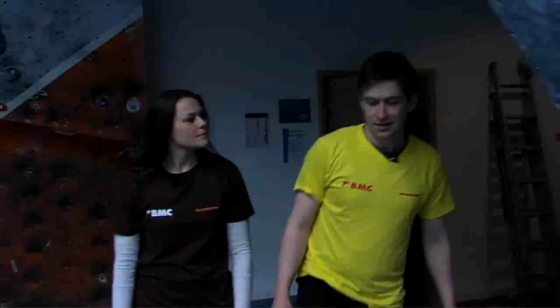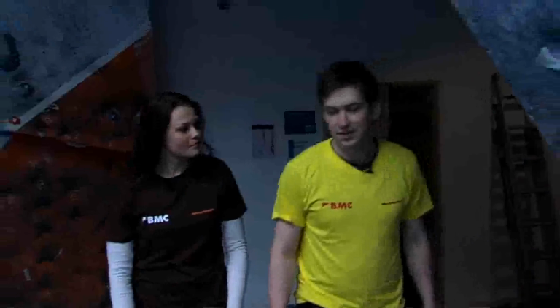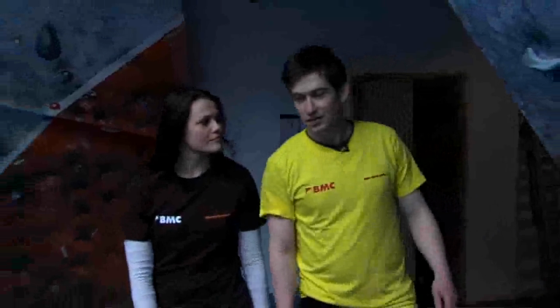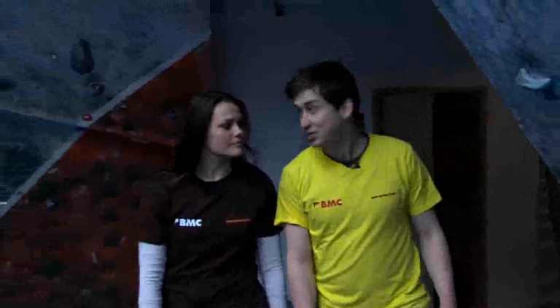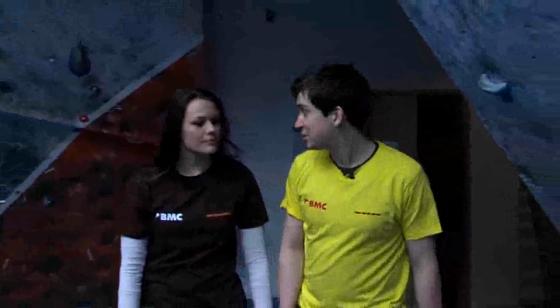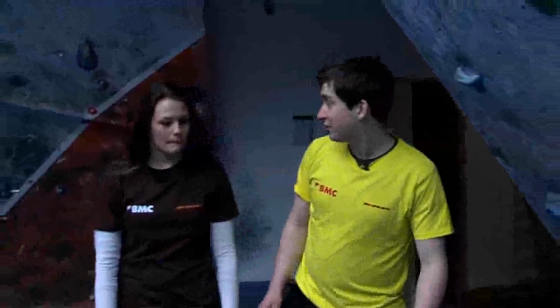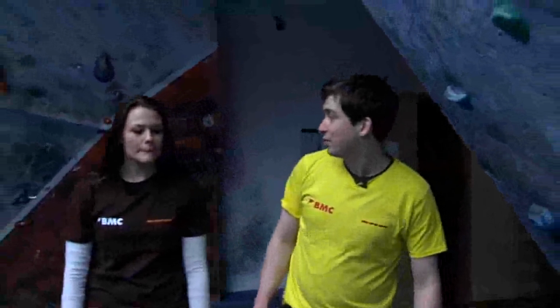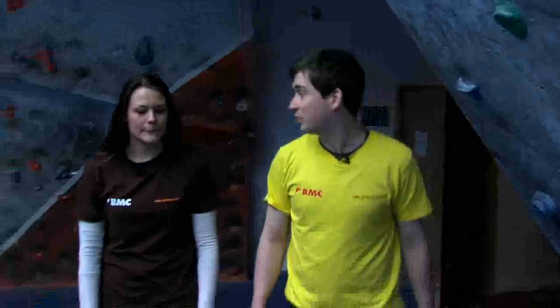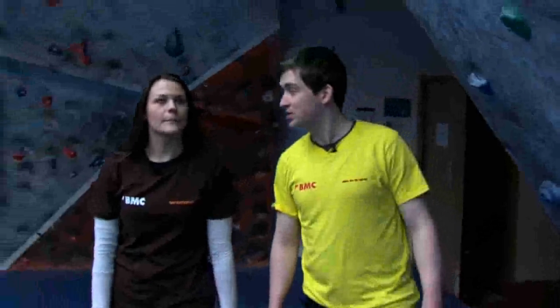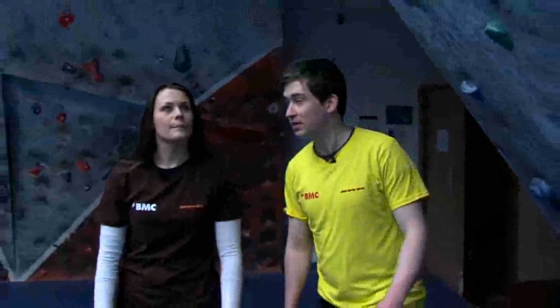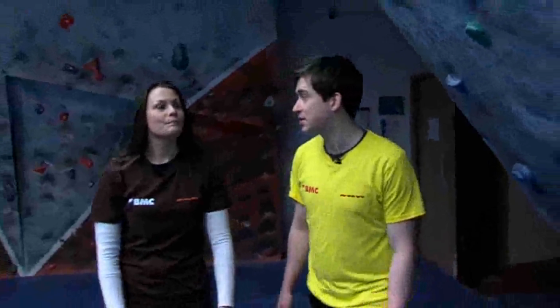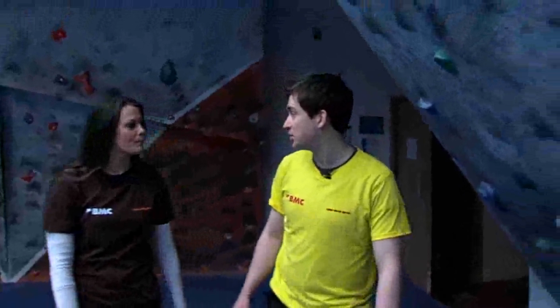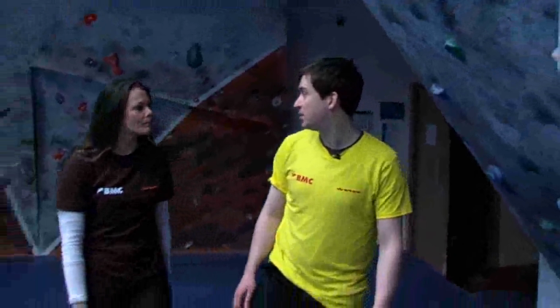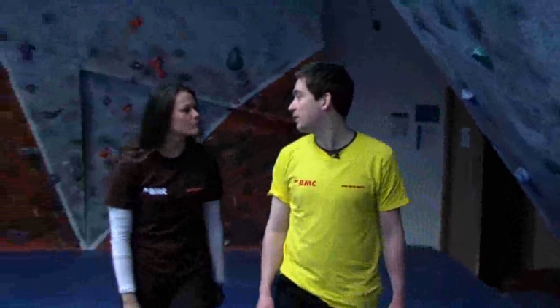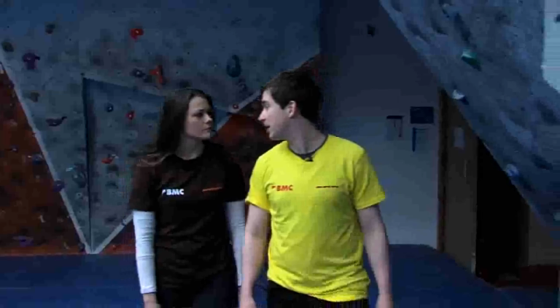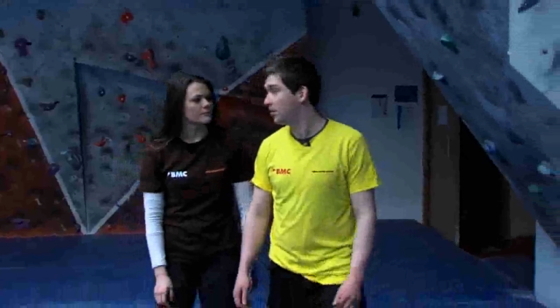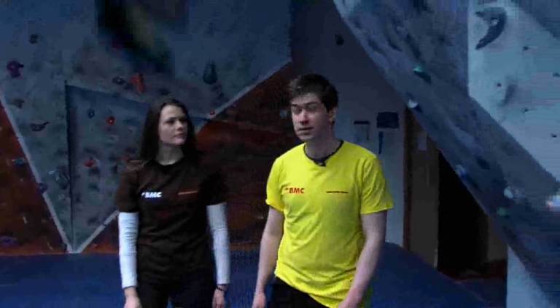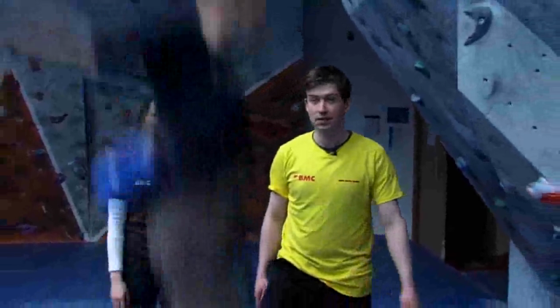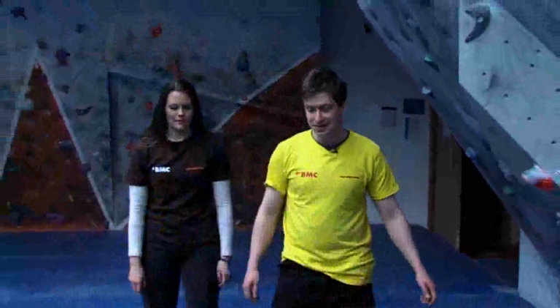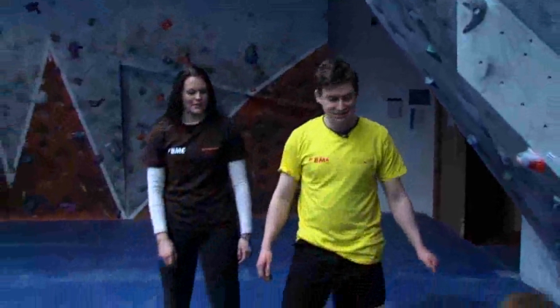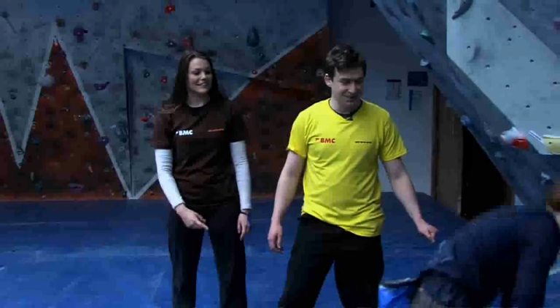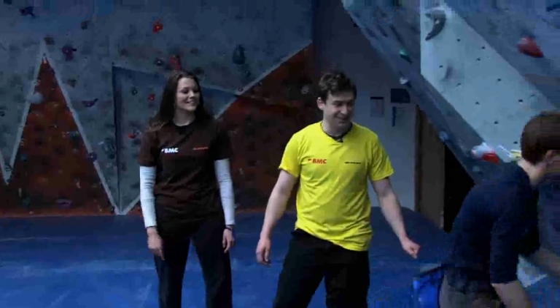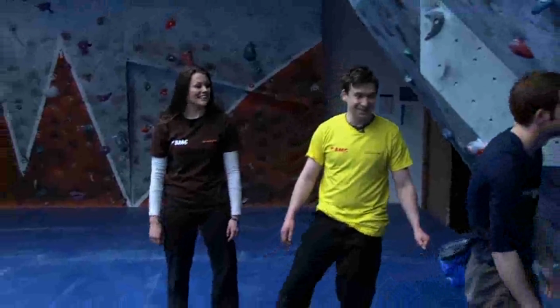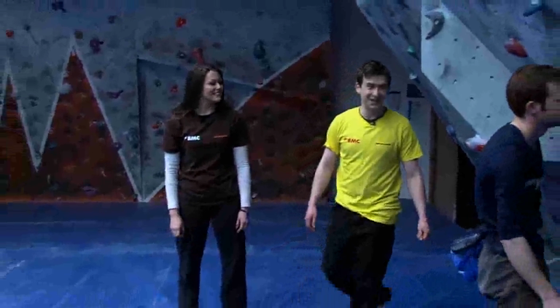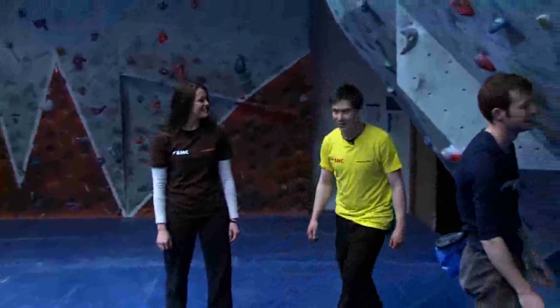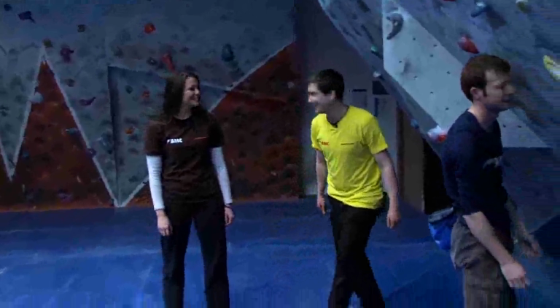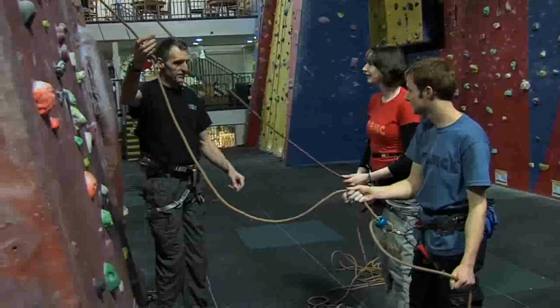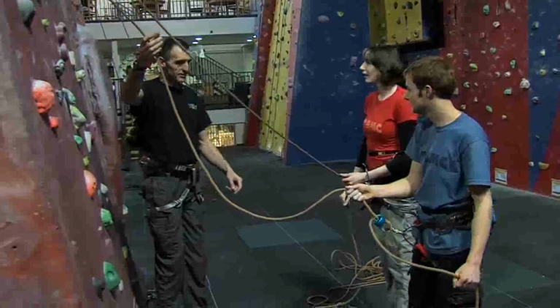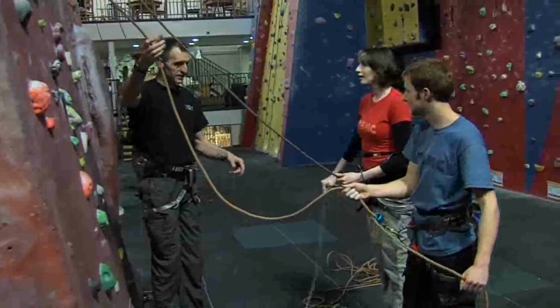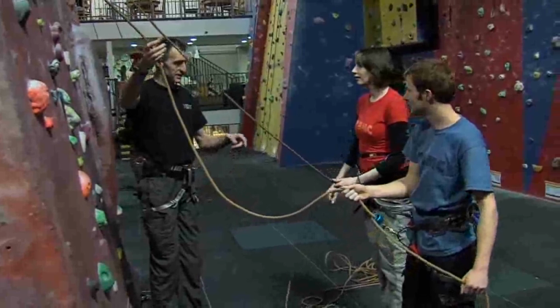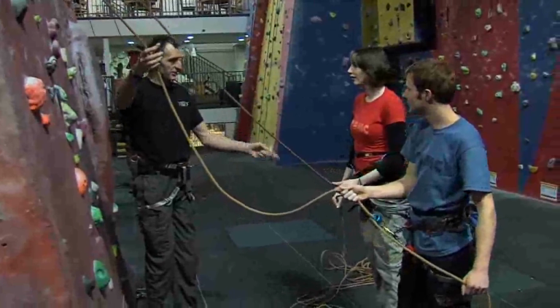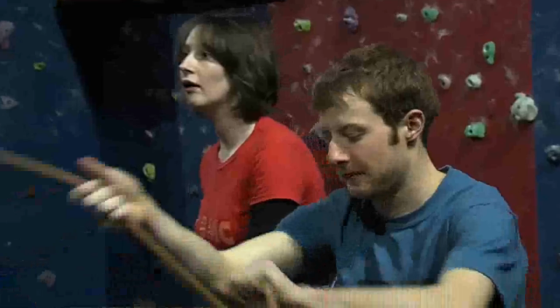Although indoor walls may be perceived as a safe environment, there are pitfalls and dangers. These can be avoided through the knowledge and experience that you can learn from this film.